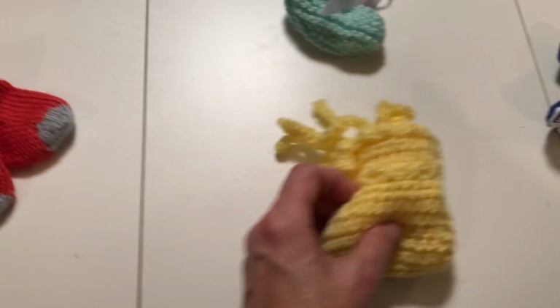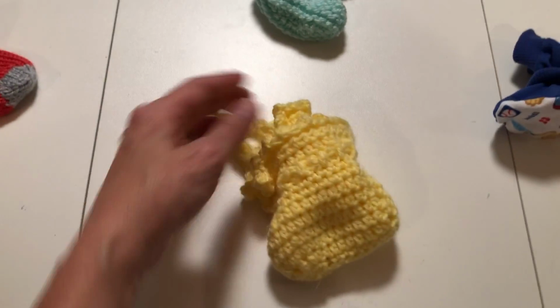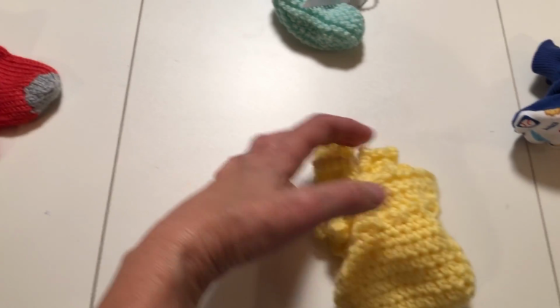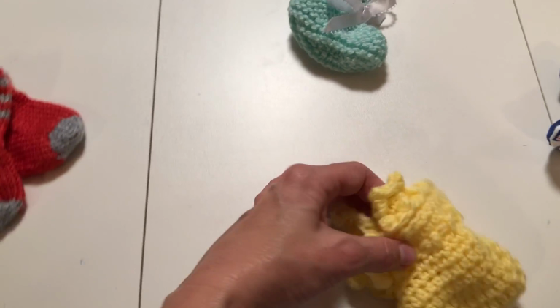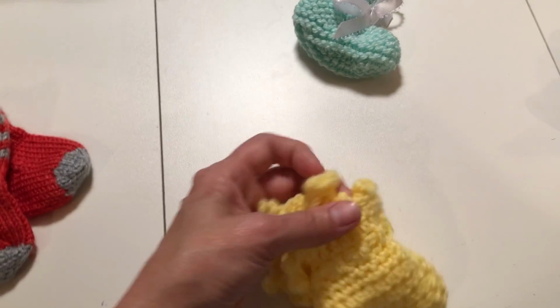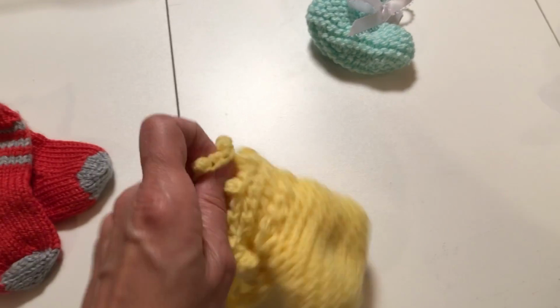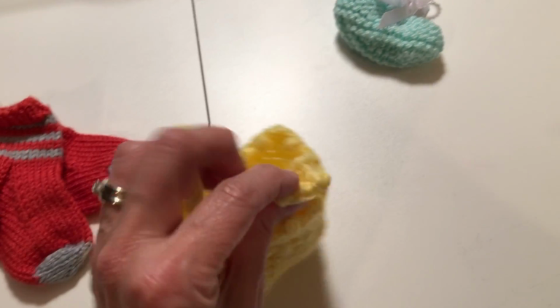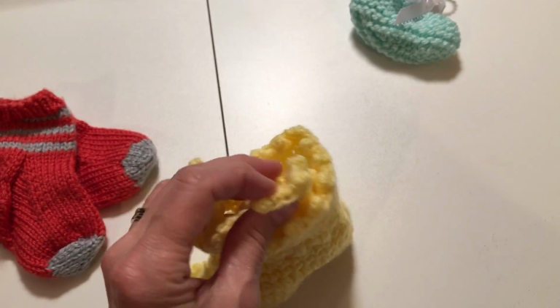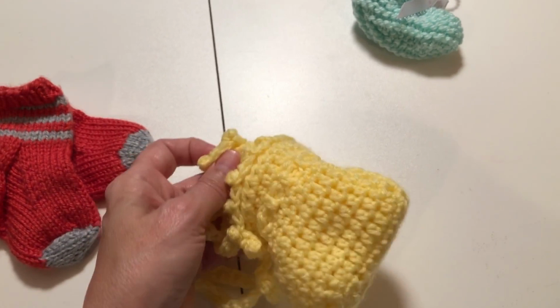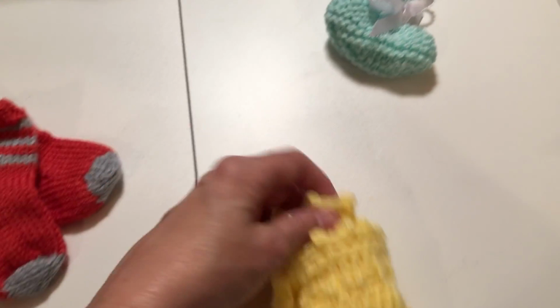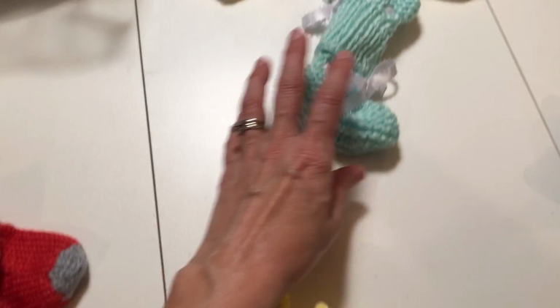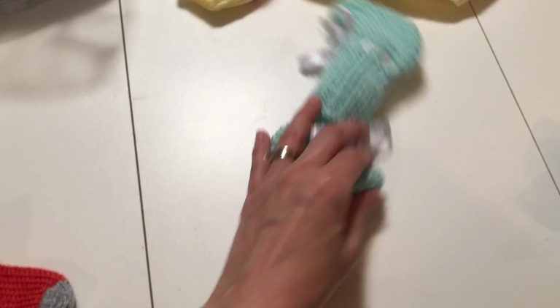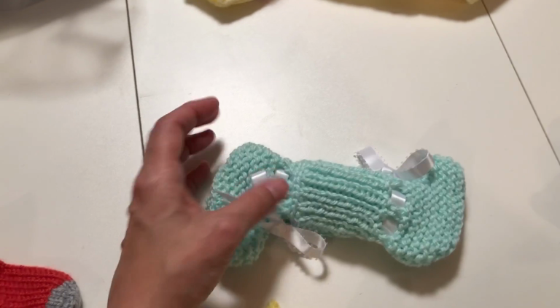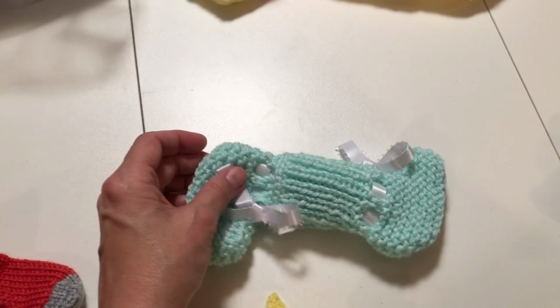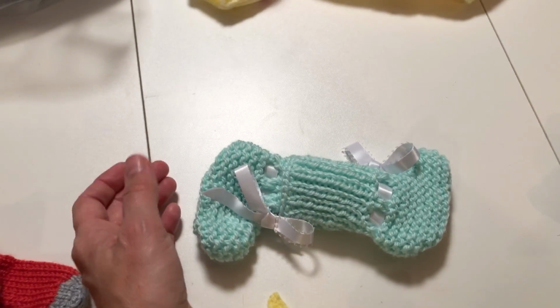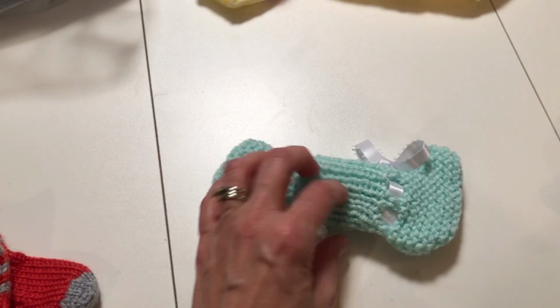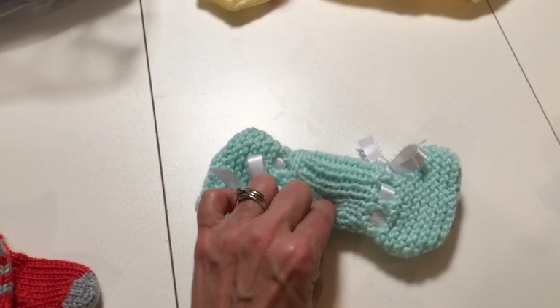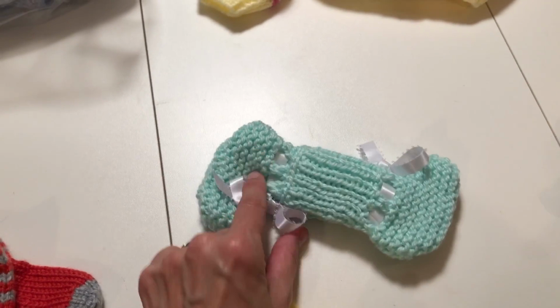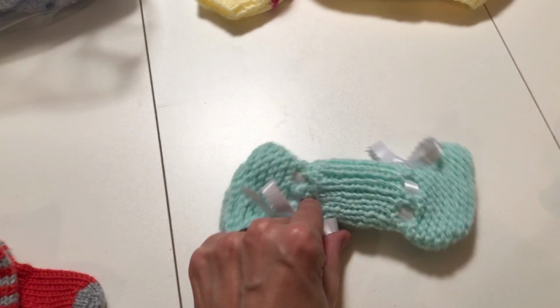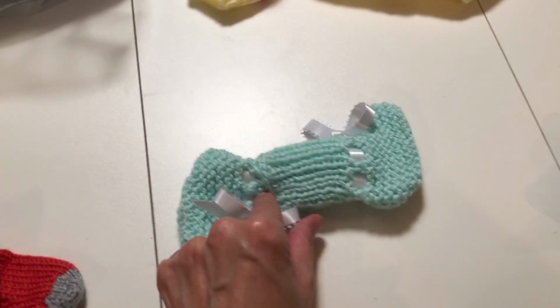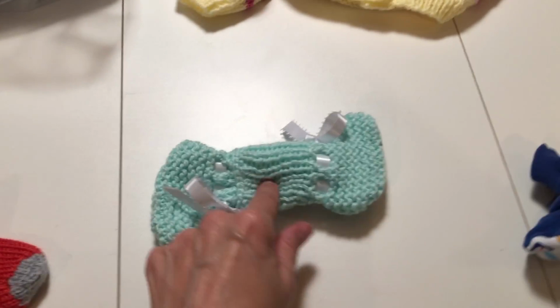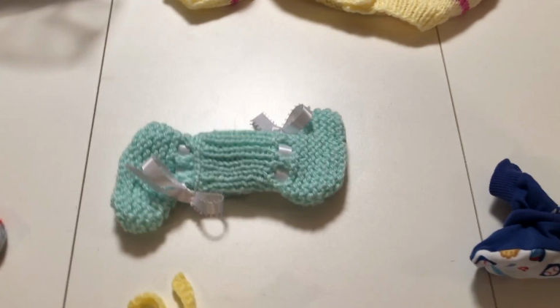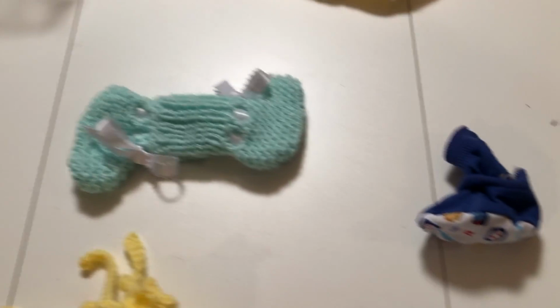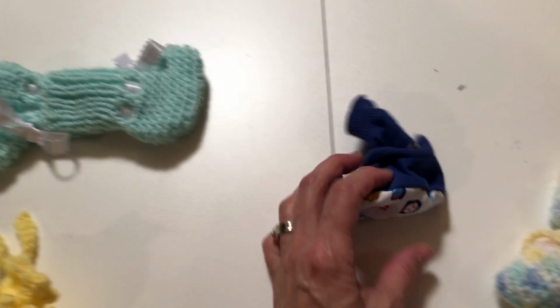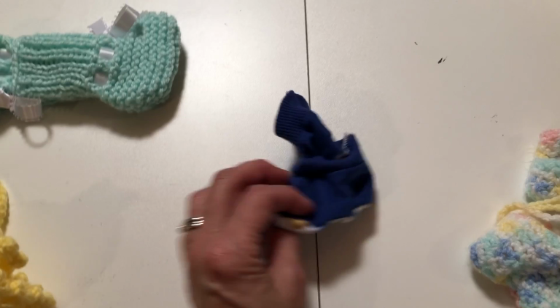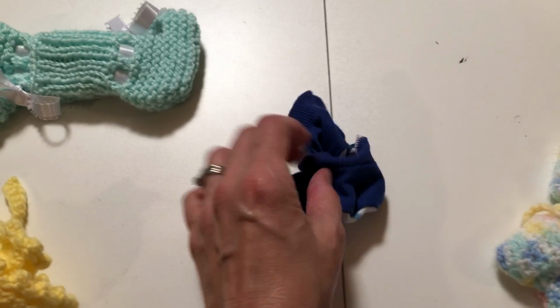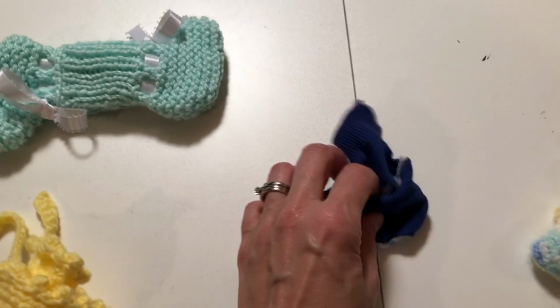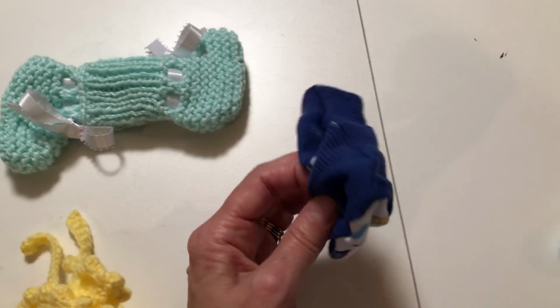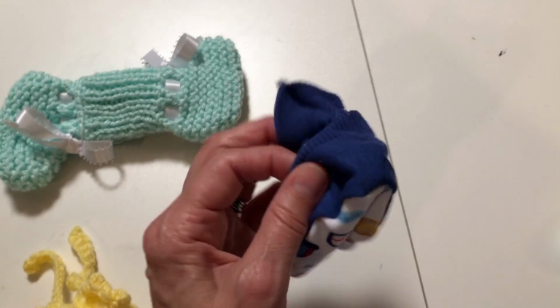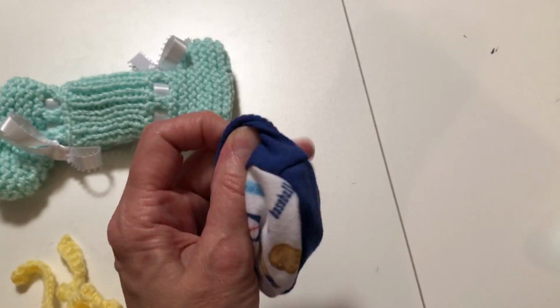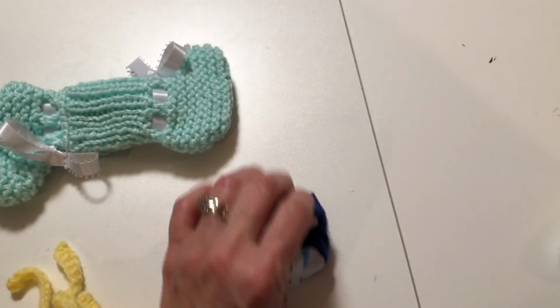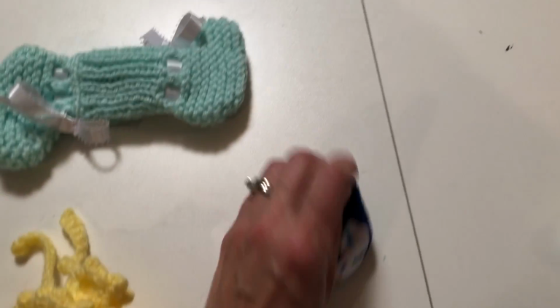Another way for booties is you can stuff one booty inside the other. Someone did this here and that's okay too. That might slip out a little bit, but that will still work. For the knit fabric booties, we can also stuff one inside the other.